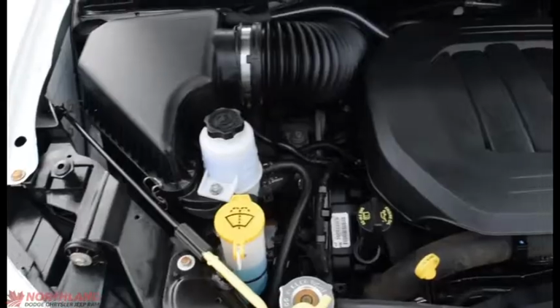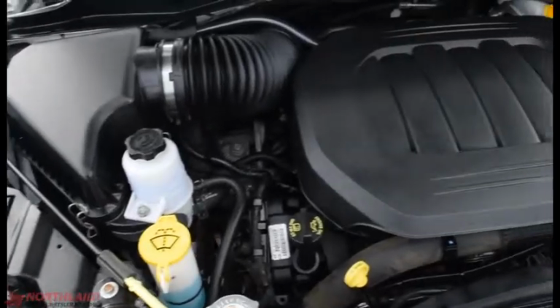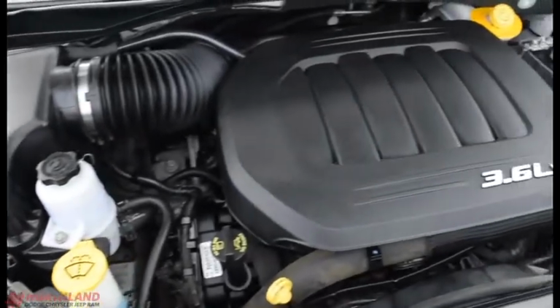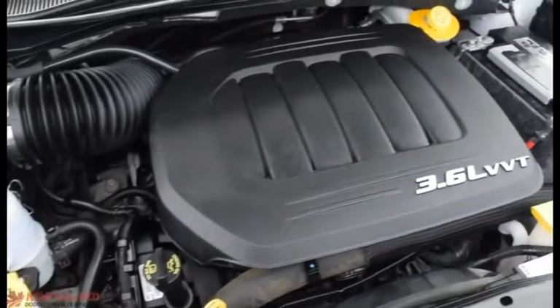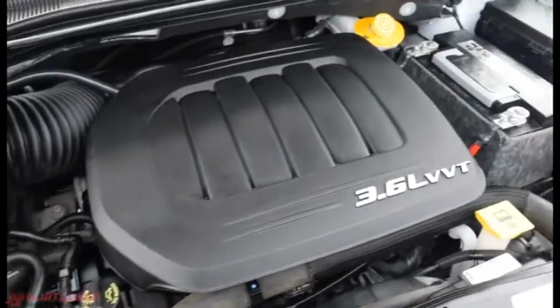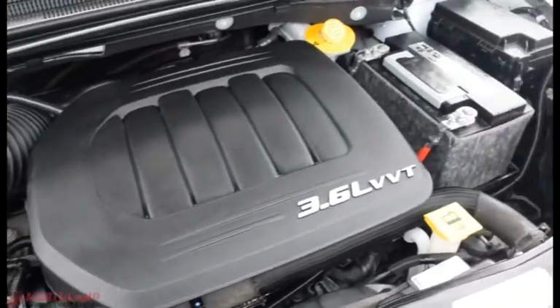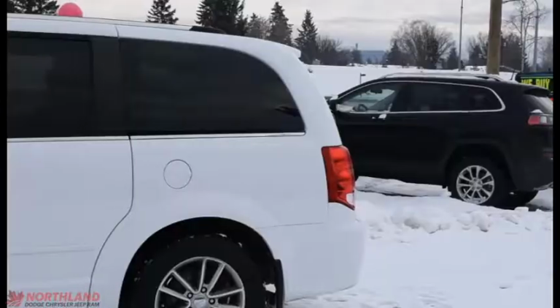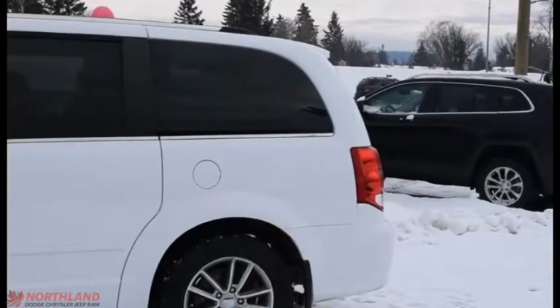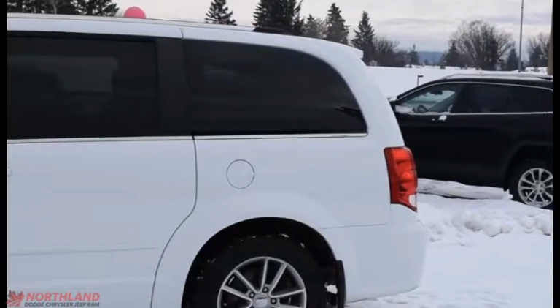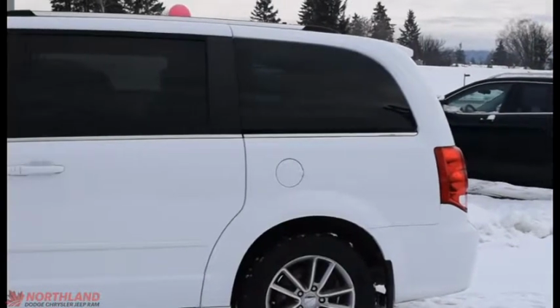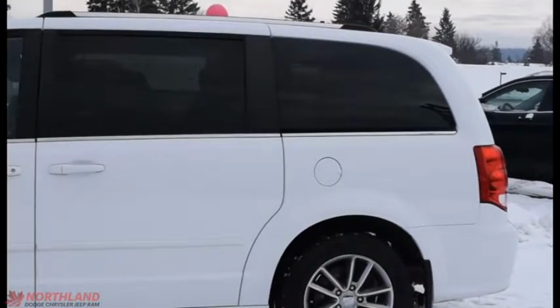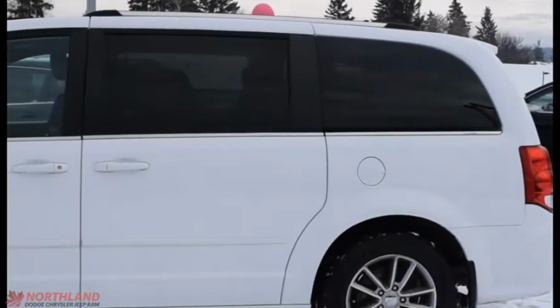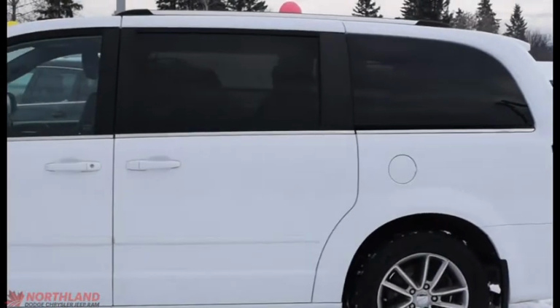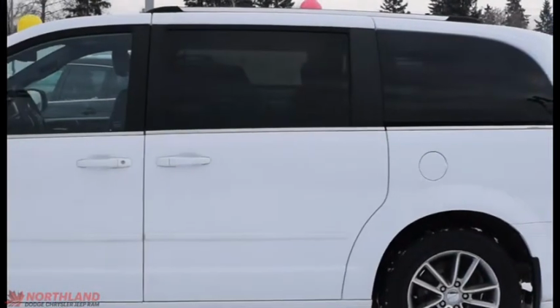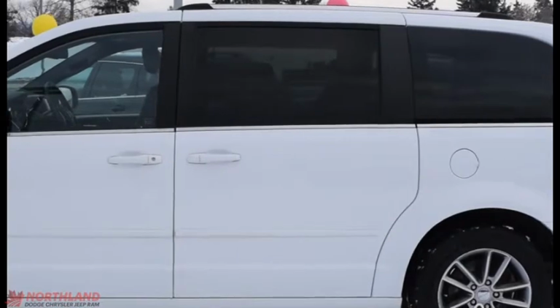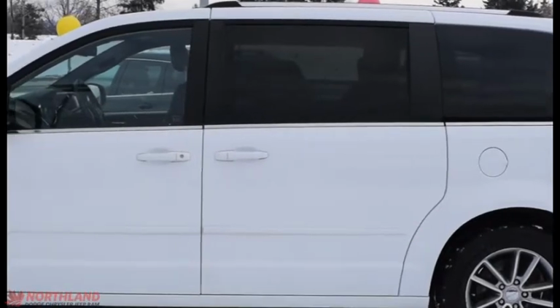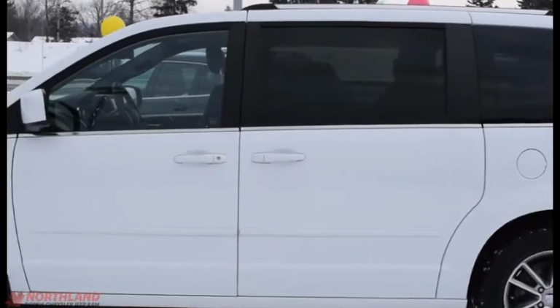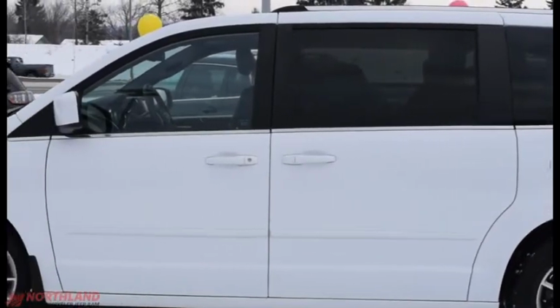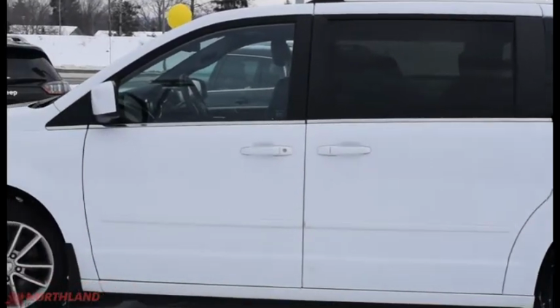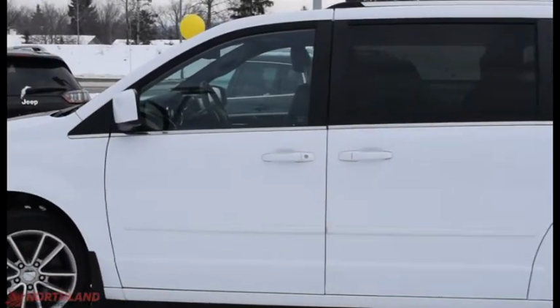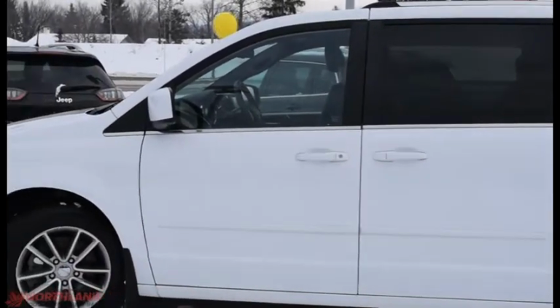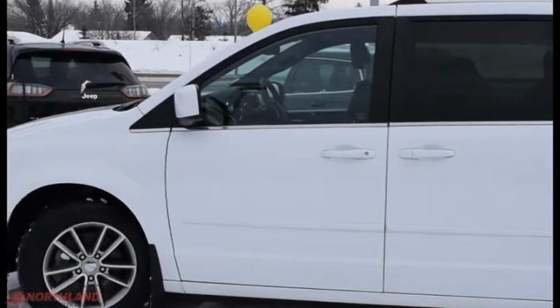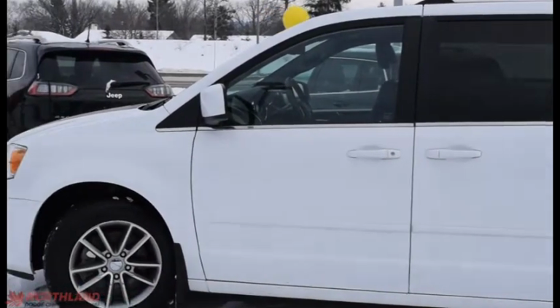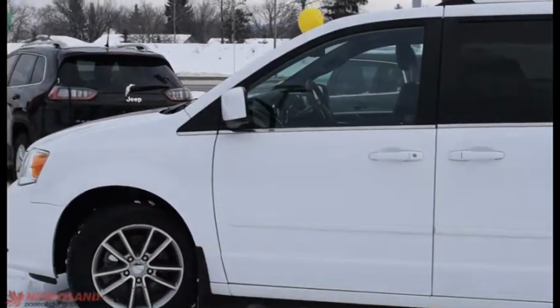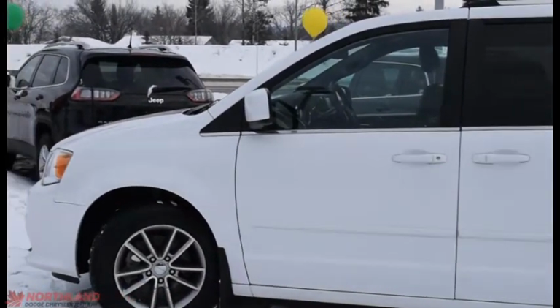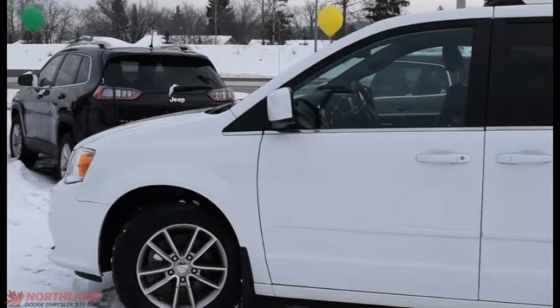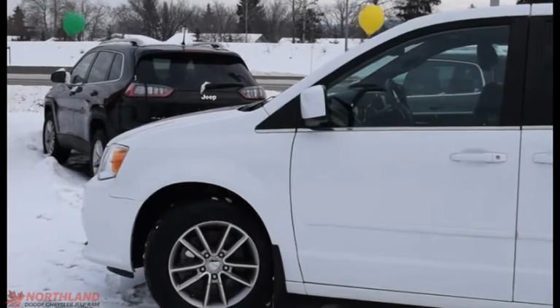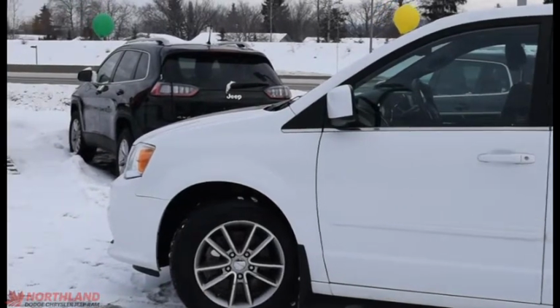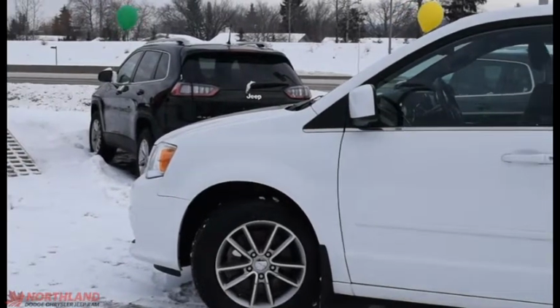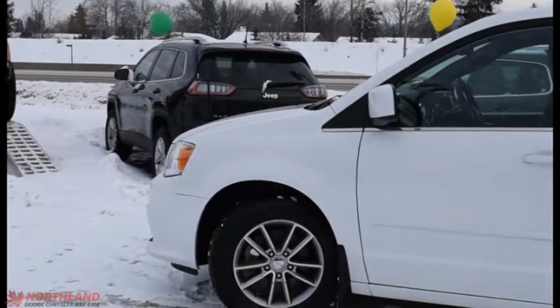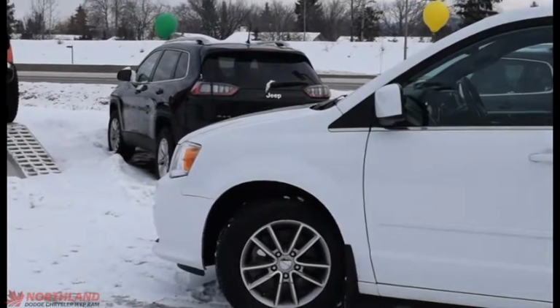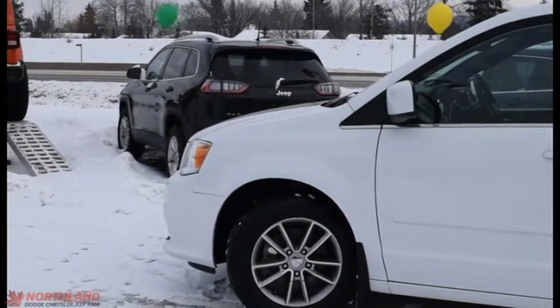There's our 3.6 liter V6 engine. Well that does it for my walk-around video of this 2015 Dodge Grand Caravan SXT. If you want to come and take a closer look for yourself or take a test drive, come on down to Northland Dodge in Prince George and talk to our sales specialists. Thanks for watching.